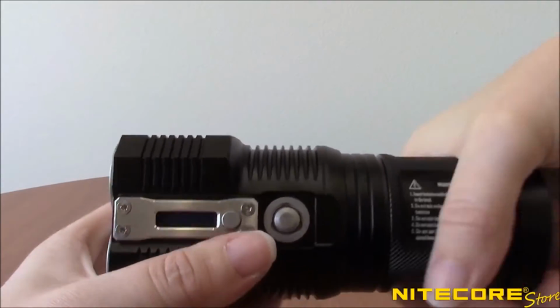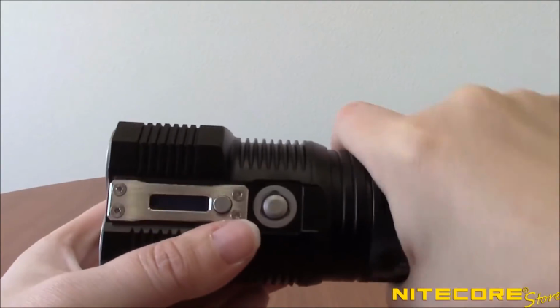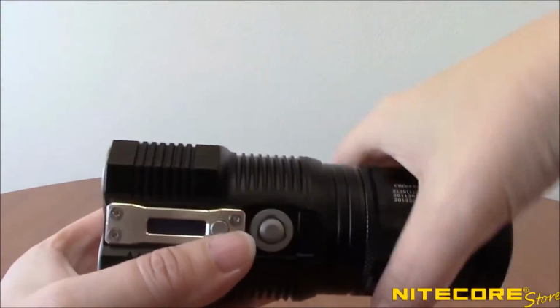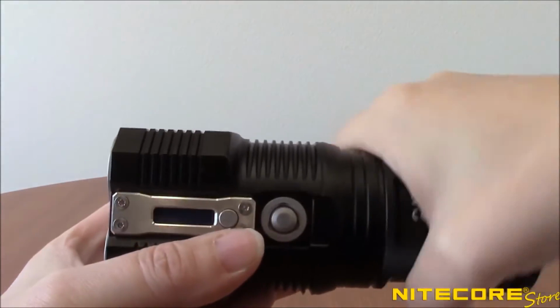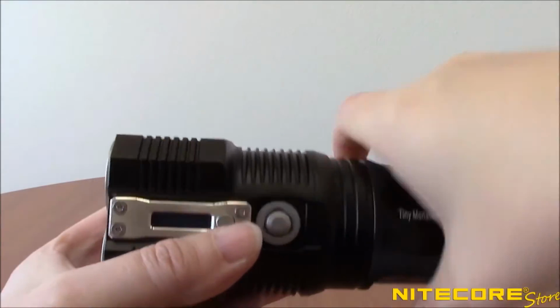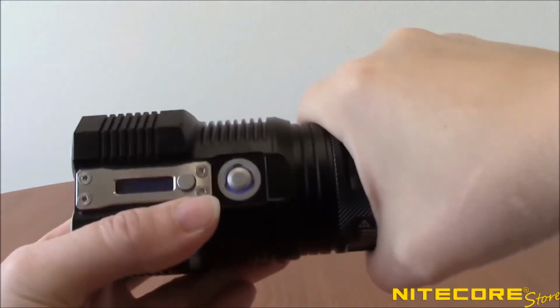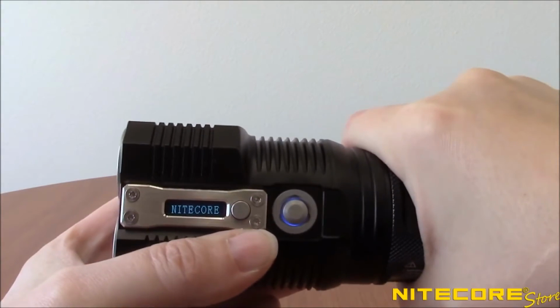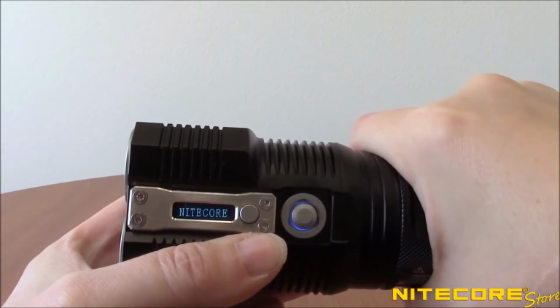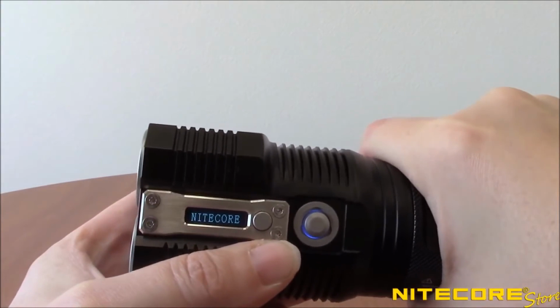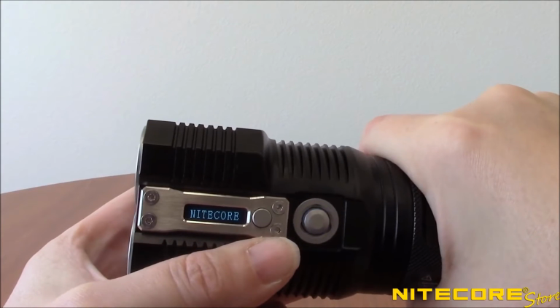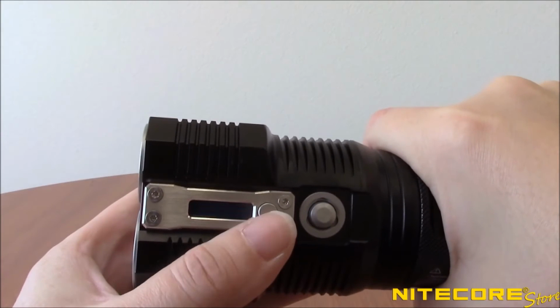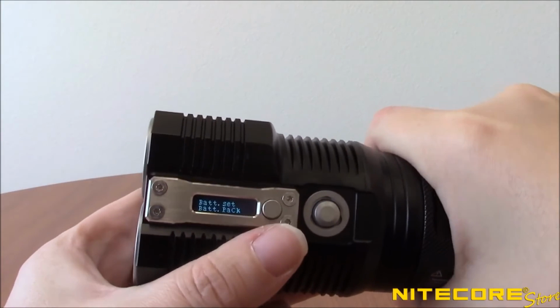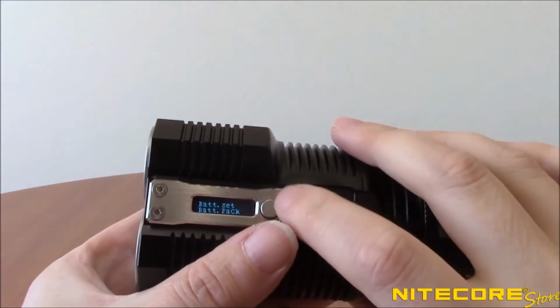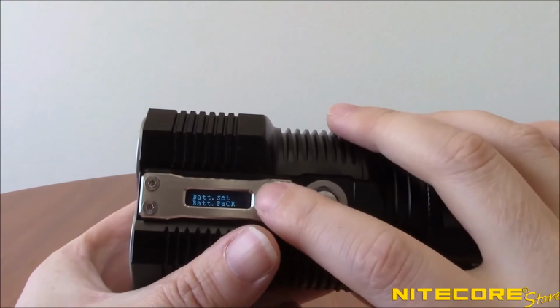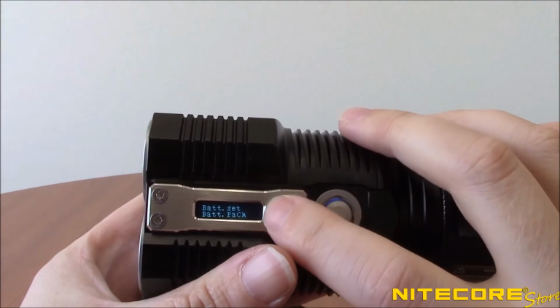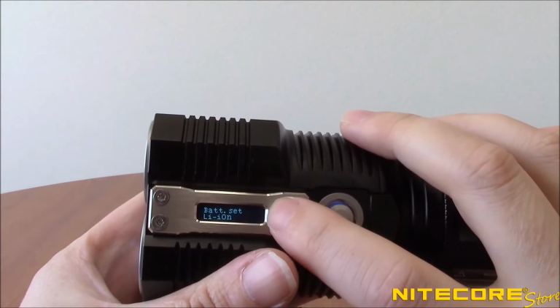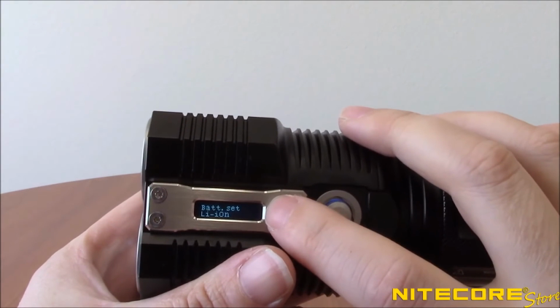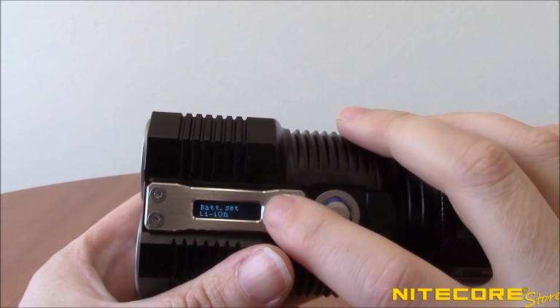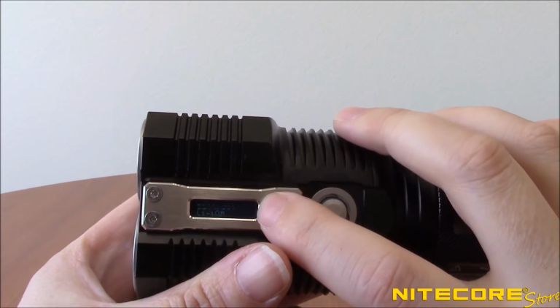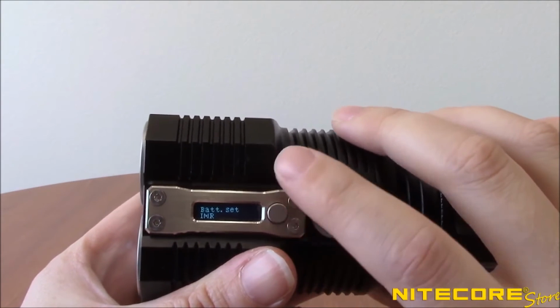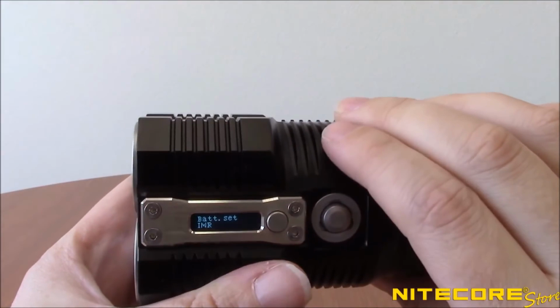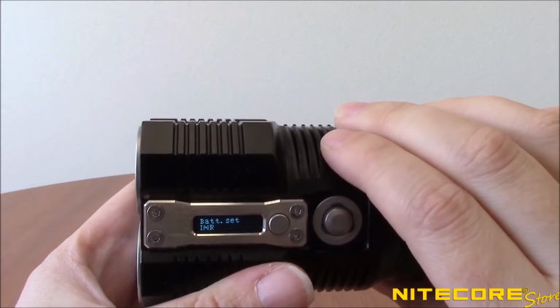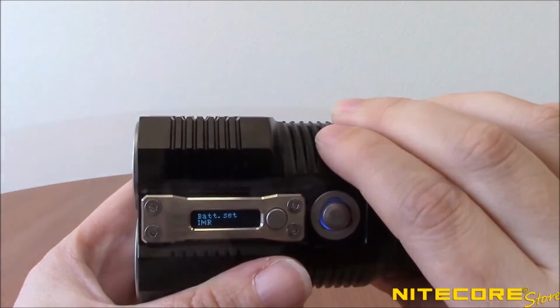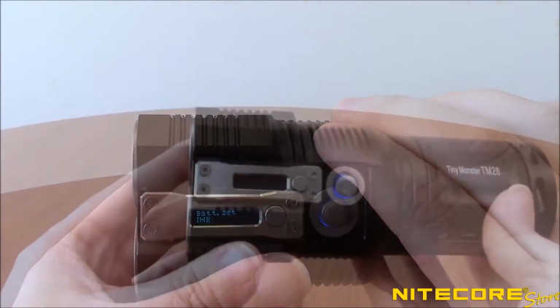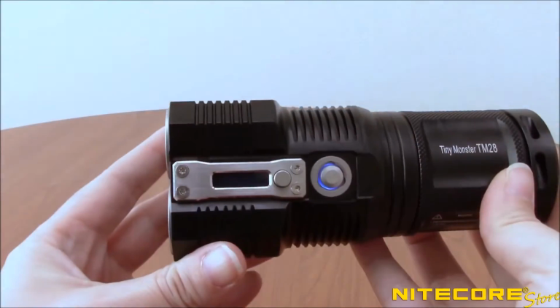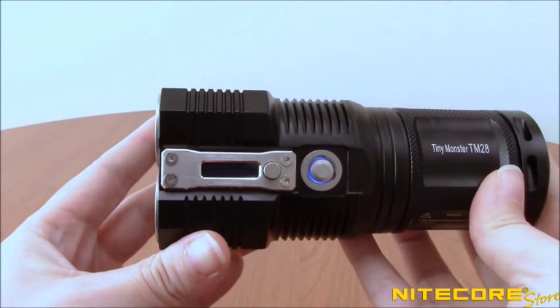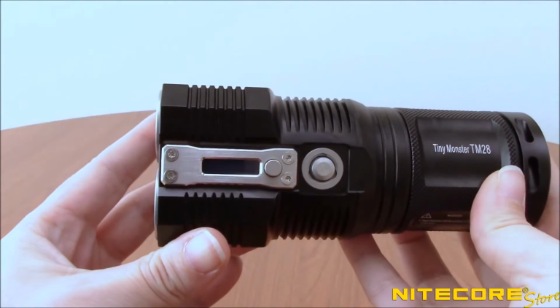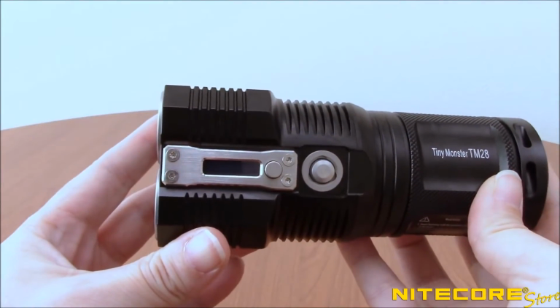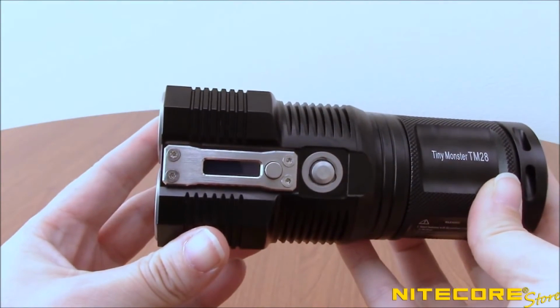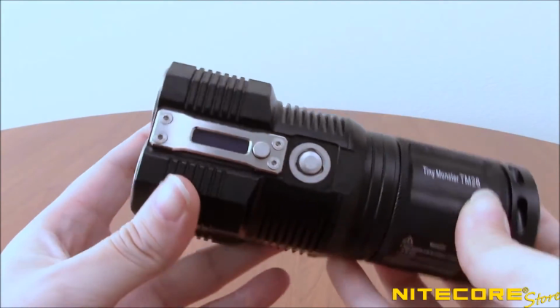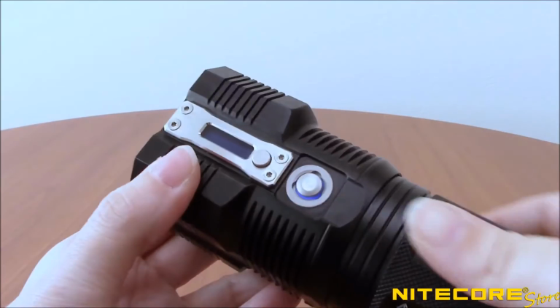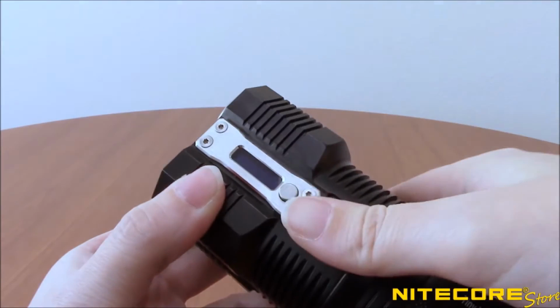After inserting batteries, it is important to select the appropriate battery type via the OLED display. Use the secondary button to scroll through until the correct battery type is shown. Operating the TM-28 is done via the simple-to-use, single-button user interface.